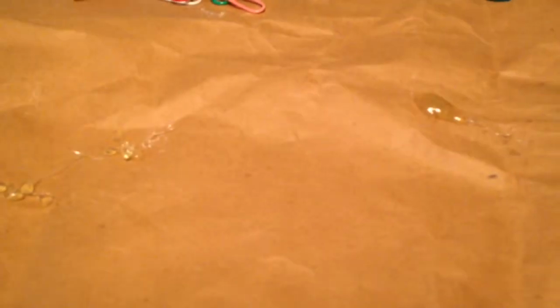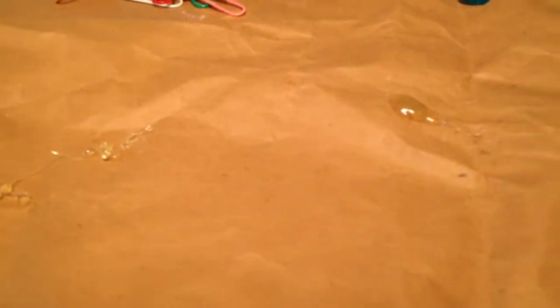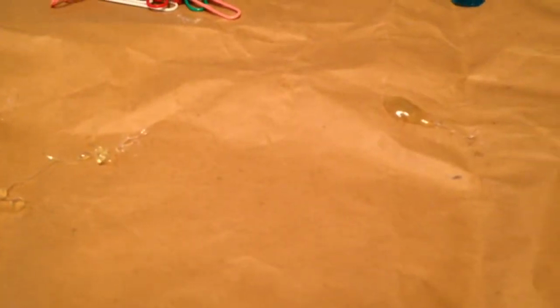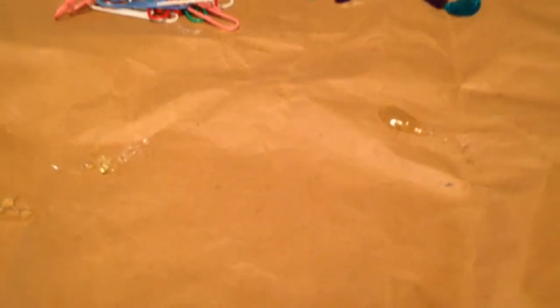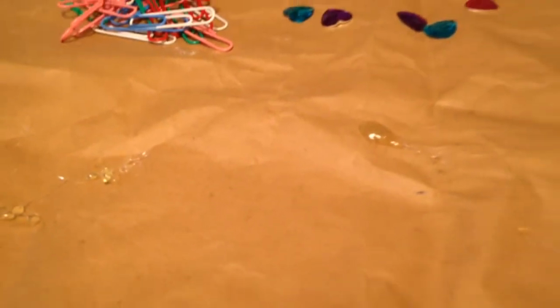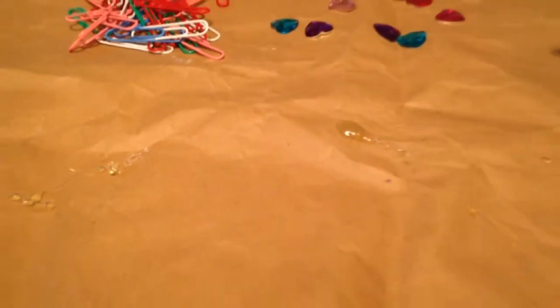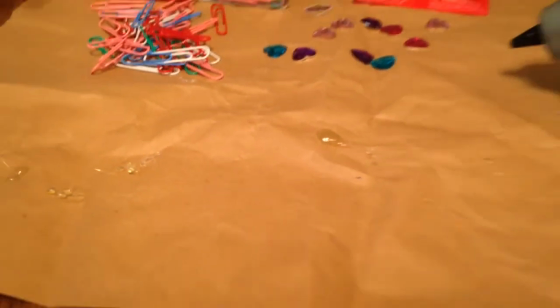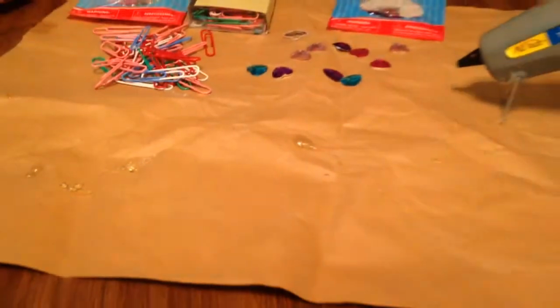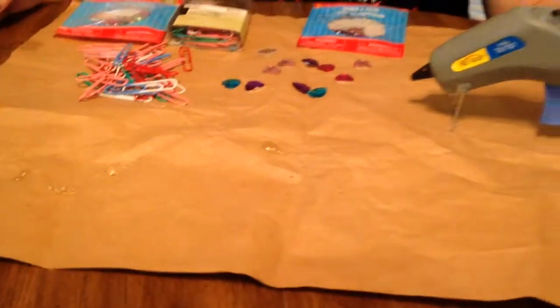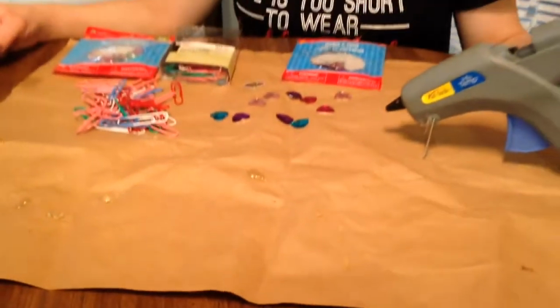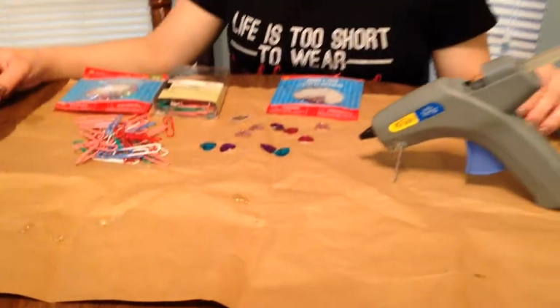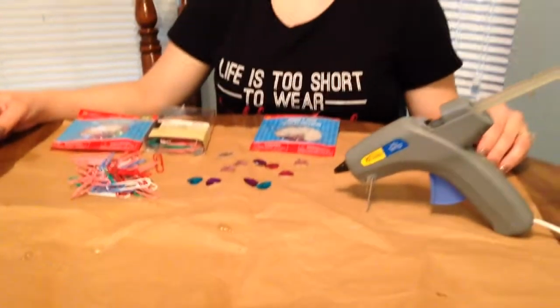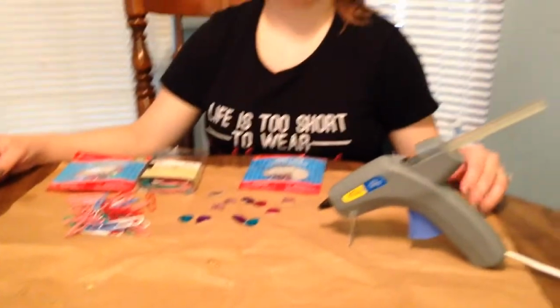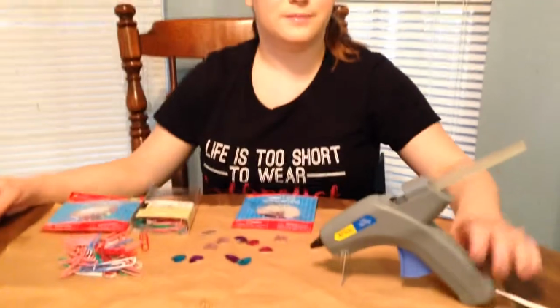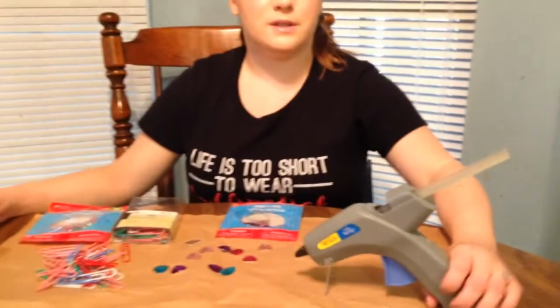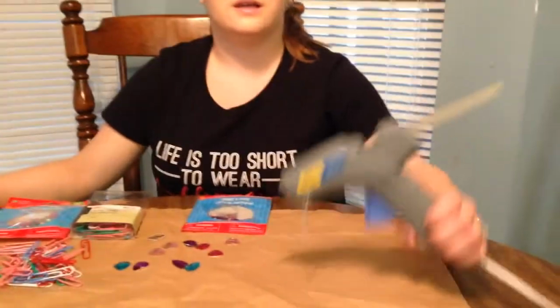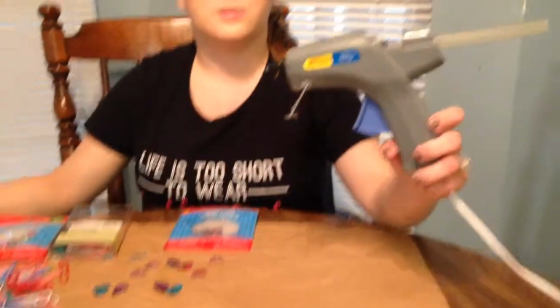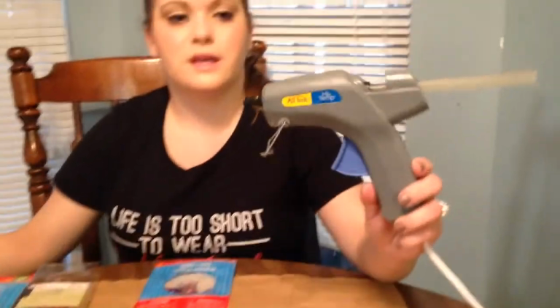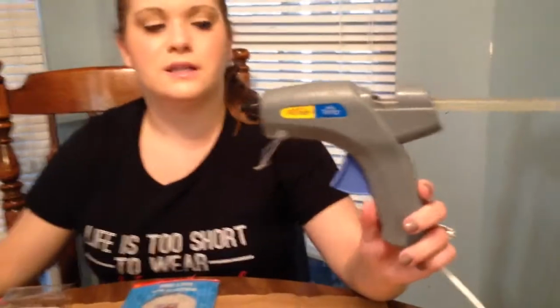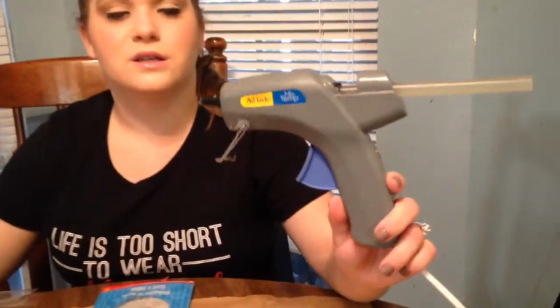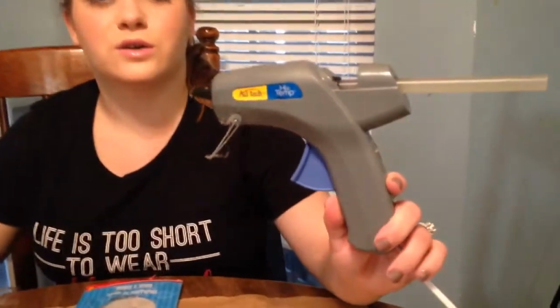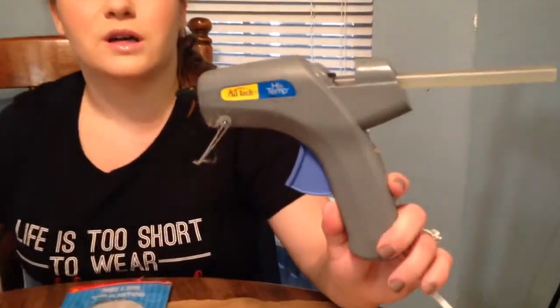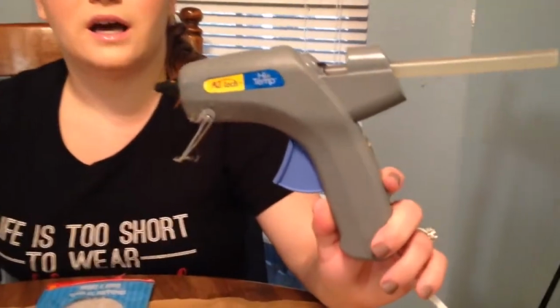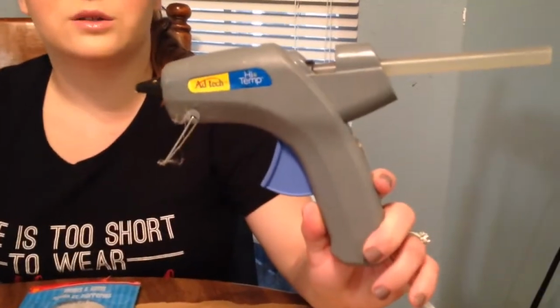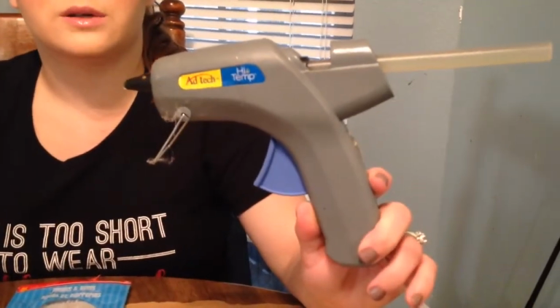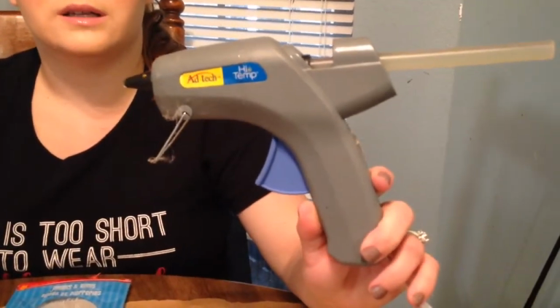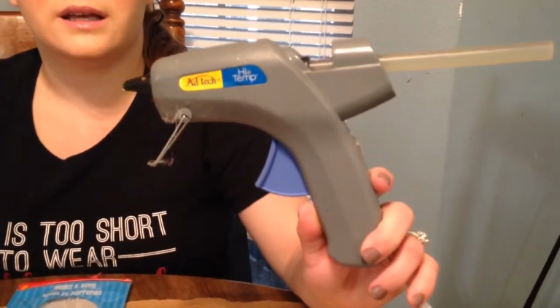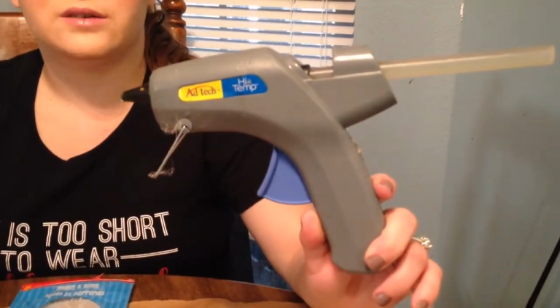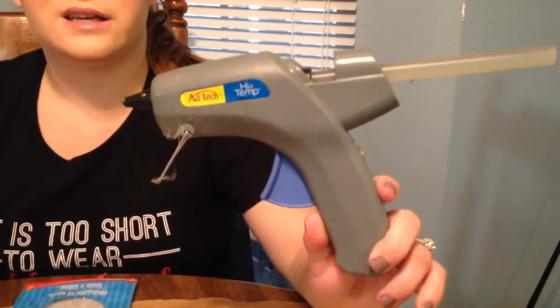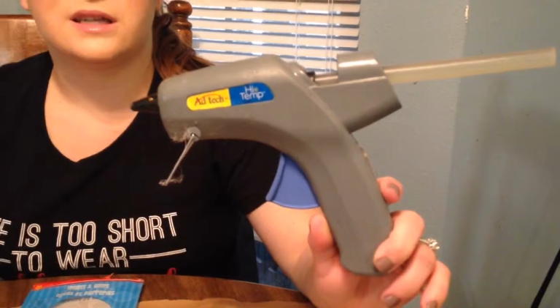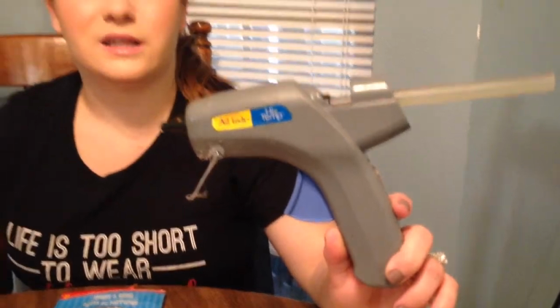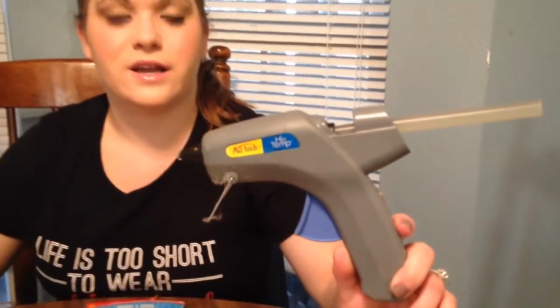The glue does not ruin your furniture. The second step is to plug in your hot glue gun and get it nice and hot and ready.